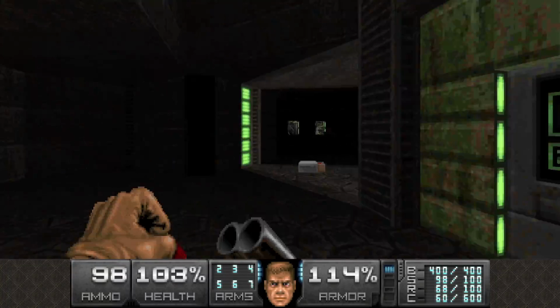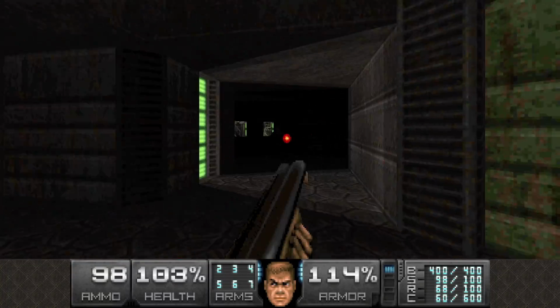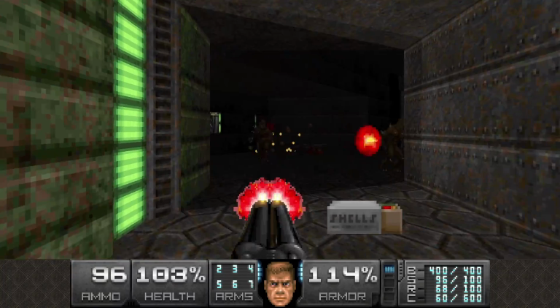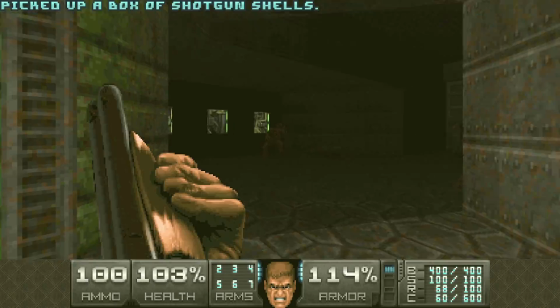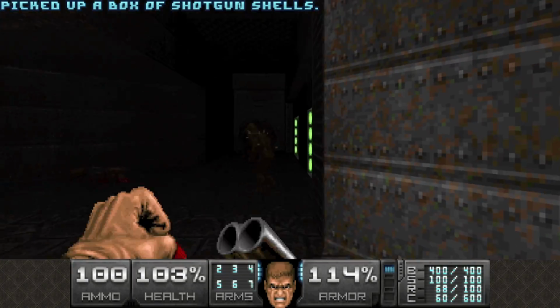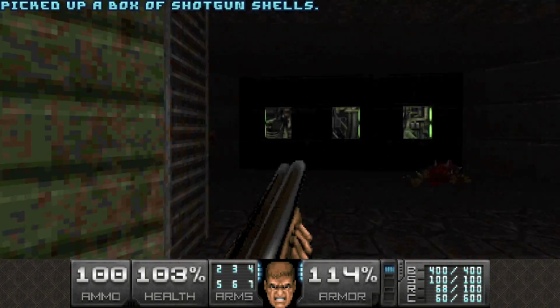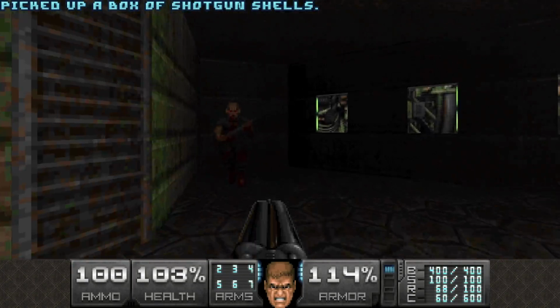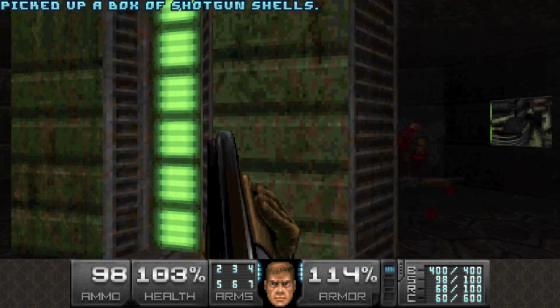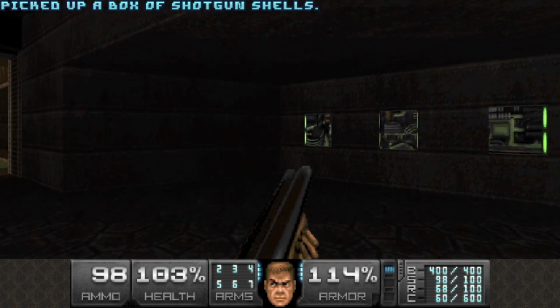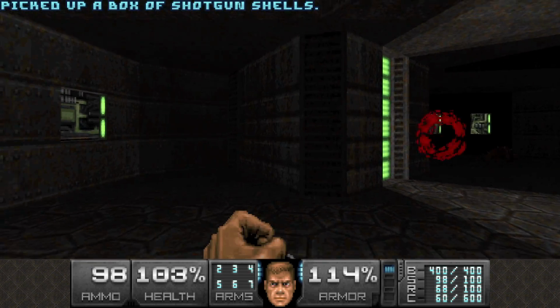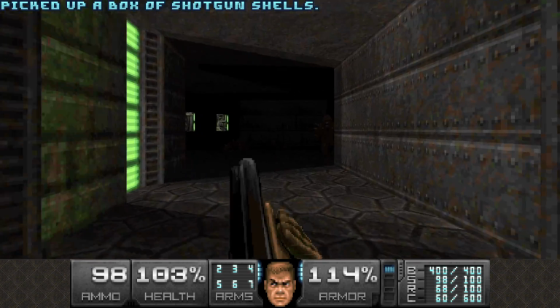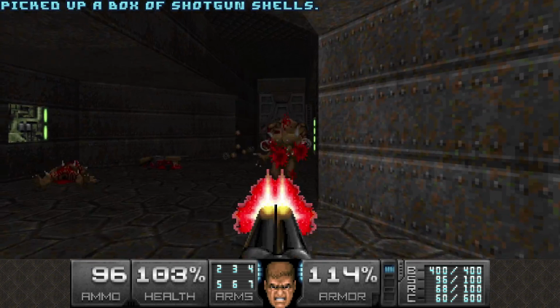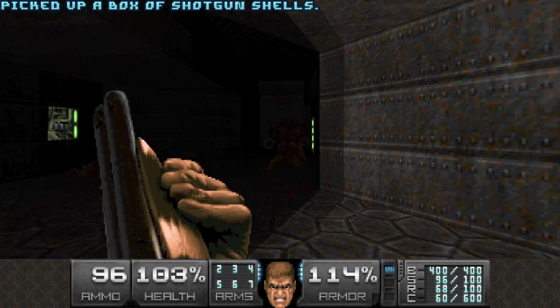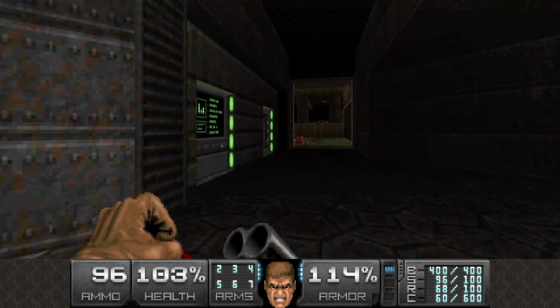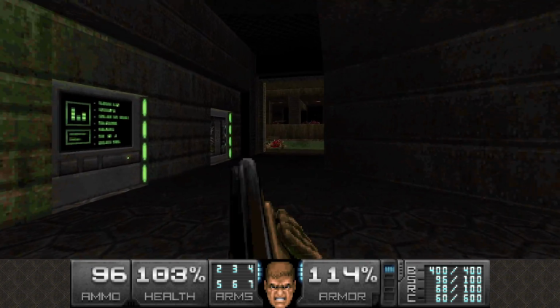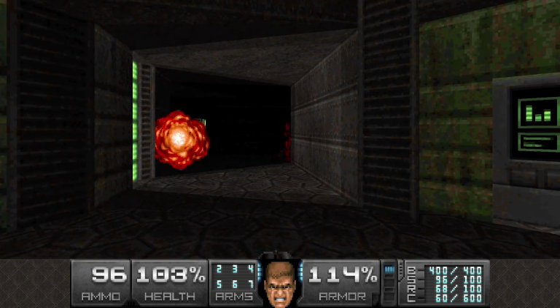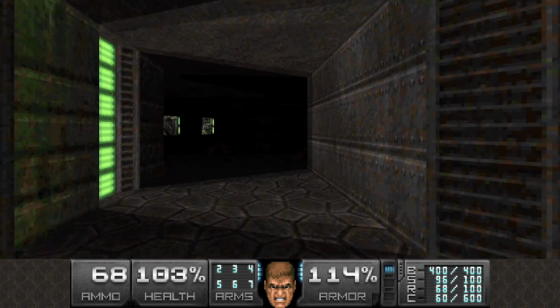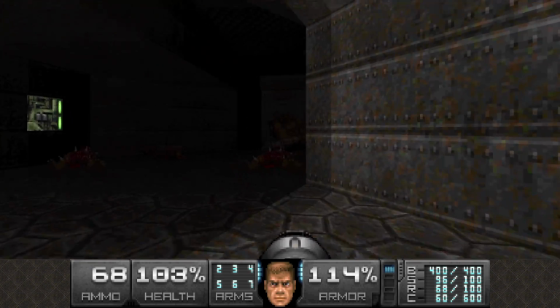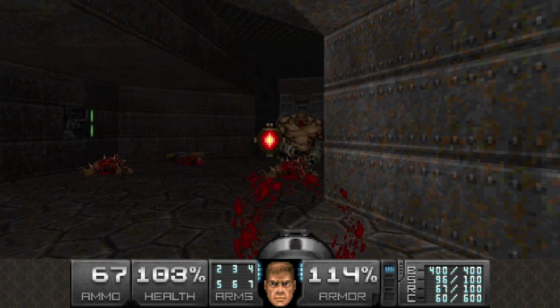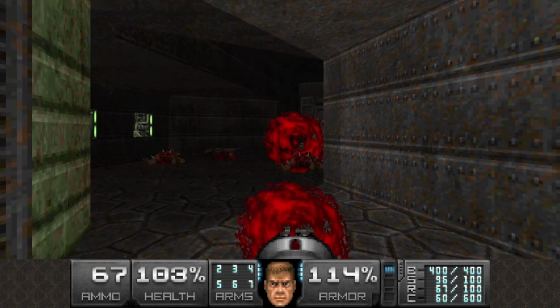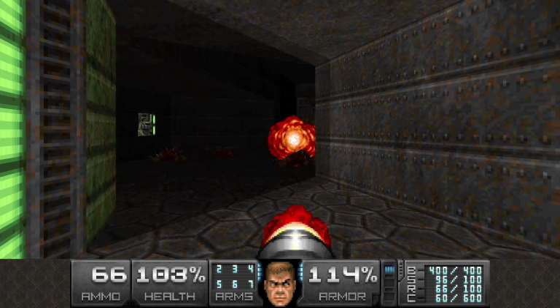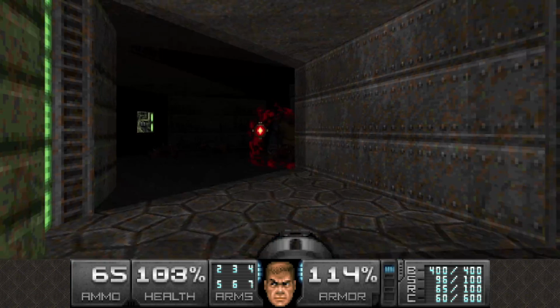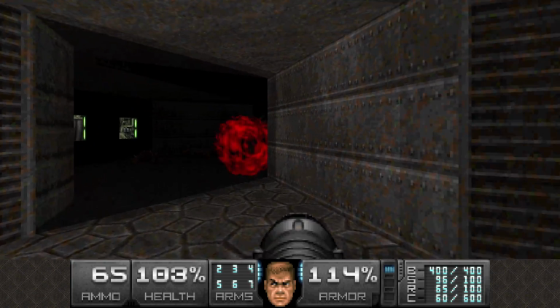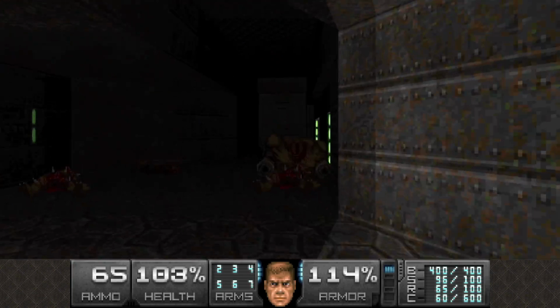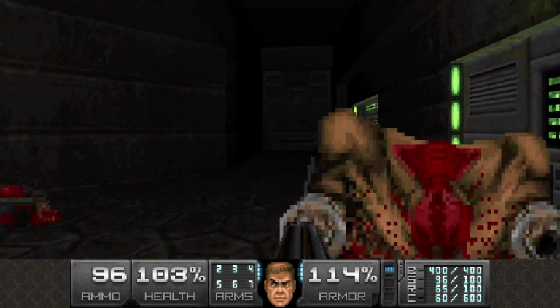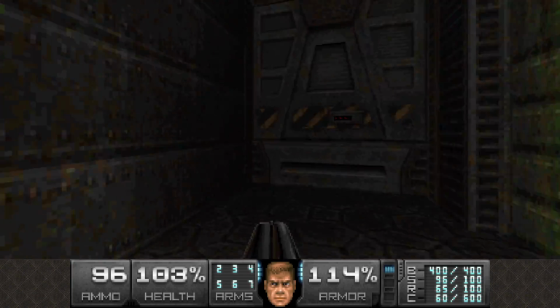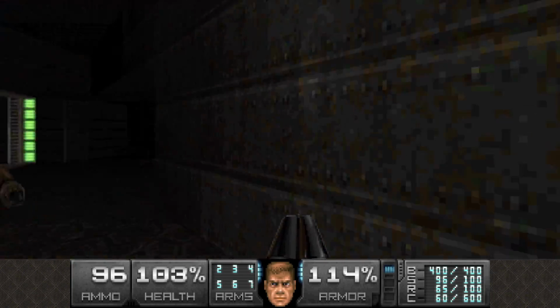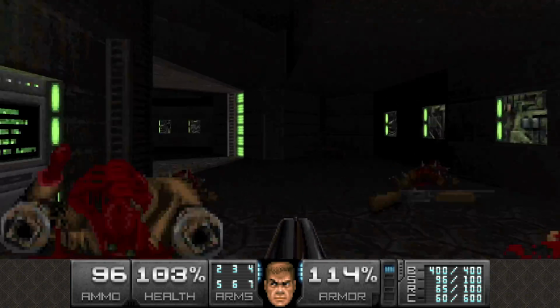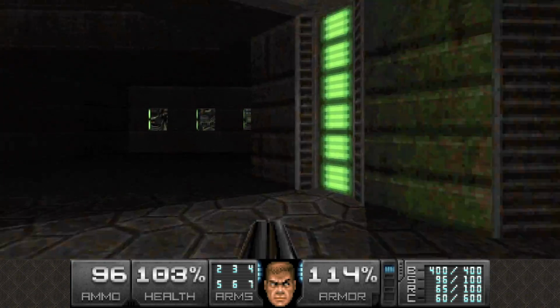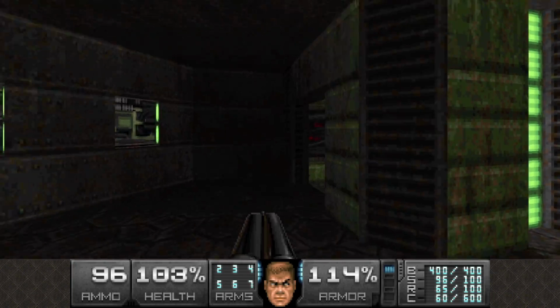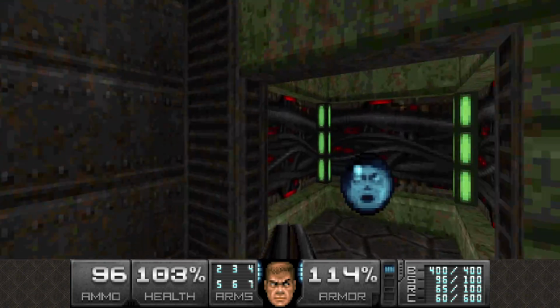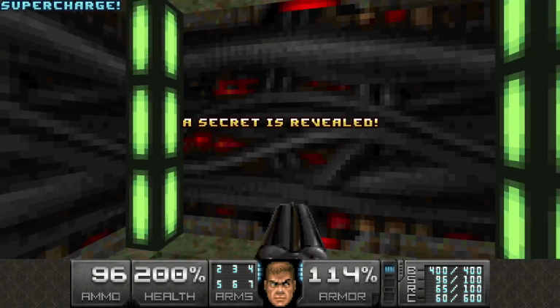Should be a specter here somewhere — when did I kill him? No idea. Fatty dies. Let's trigger a line dive here — opens the wall here for a supercharge.